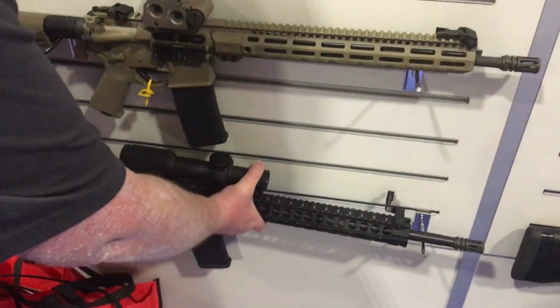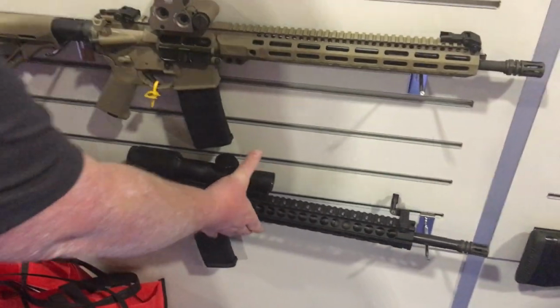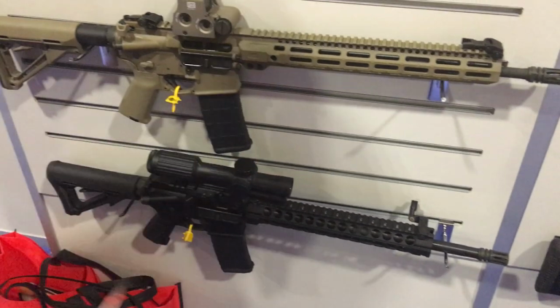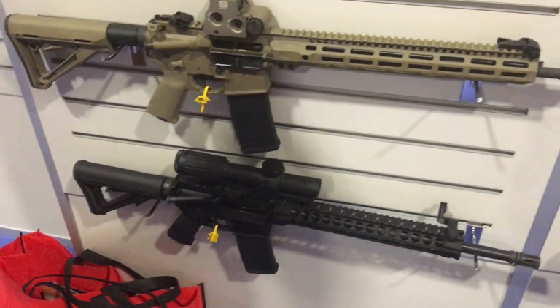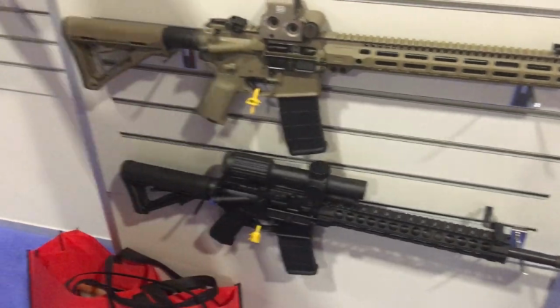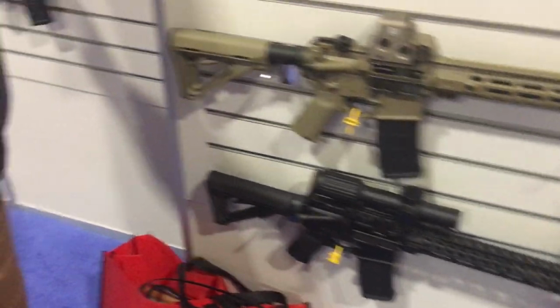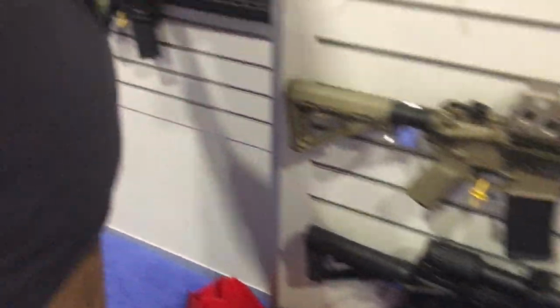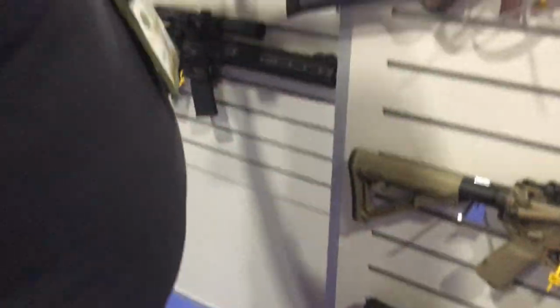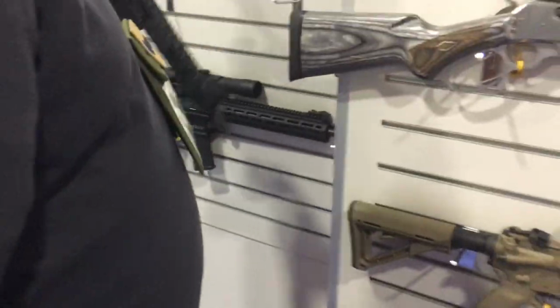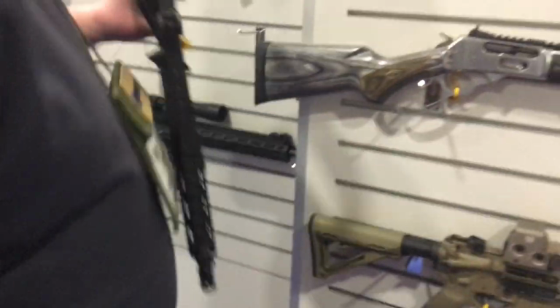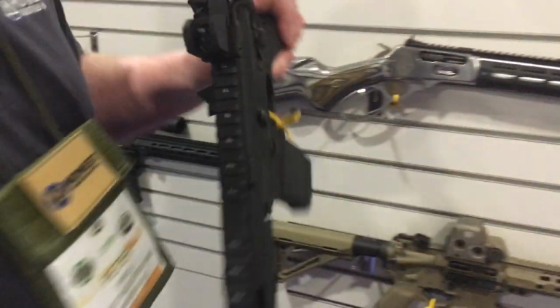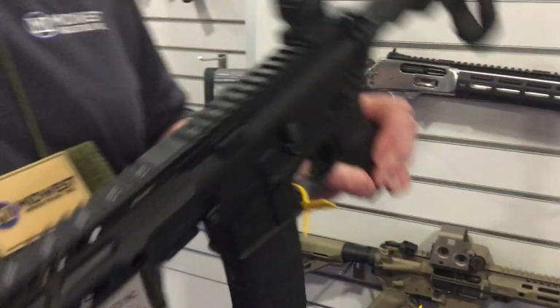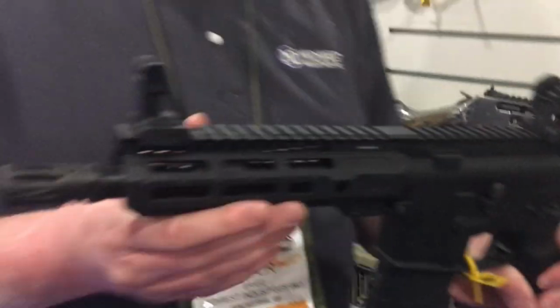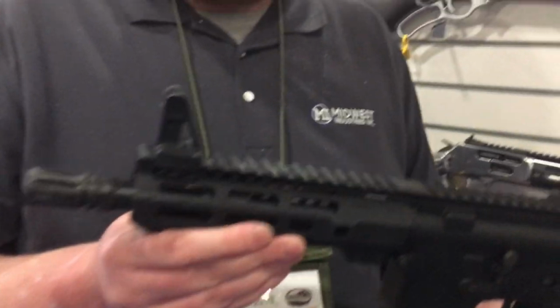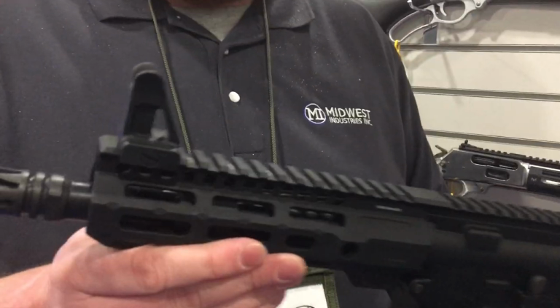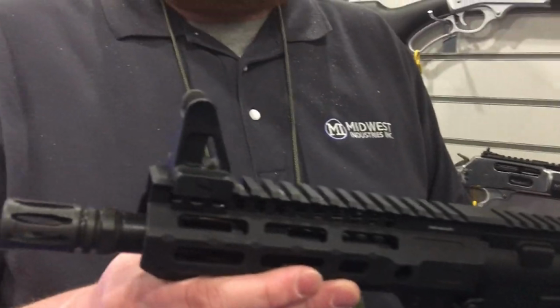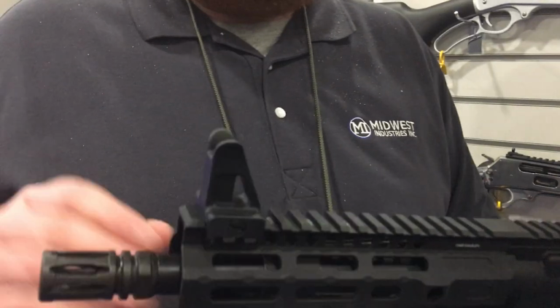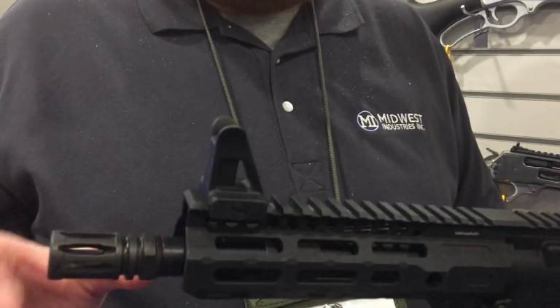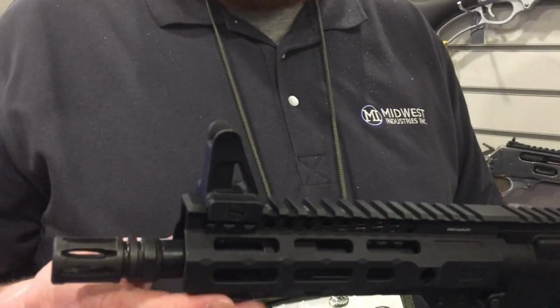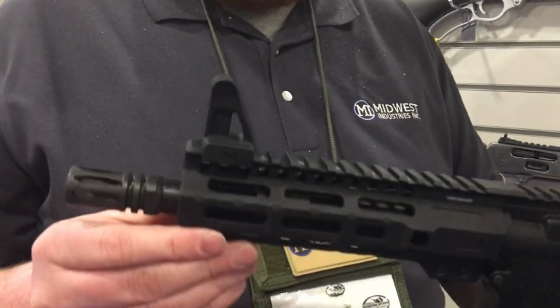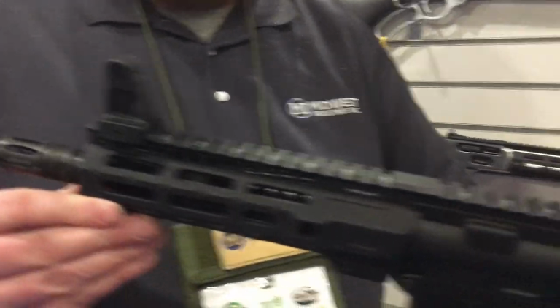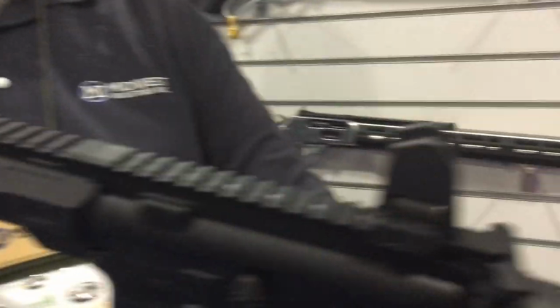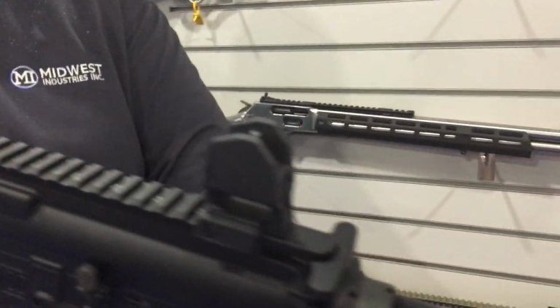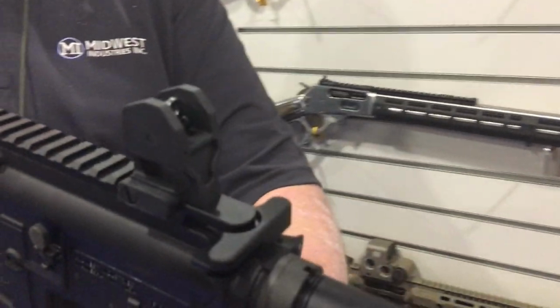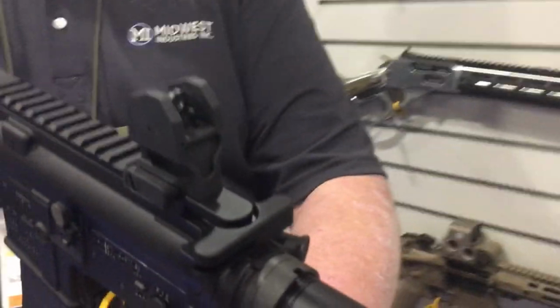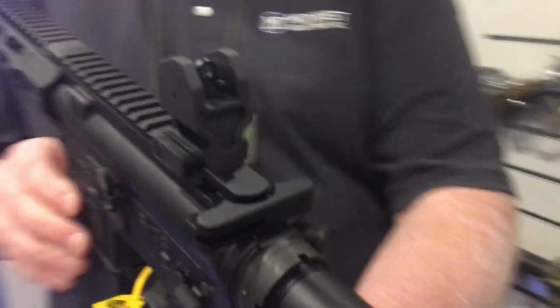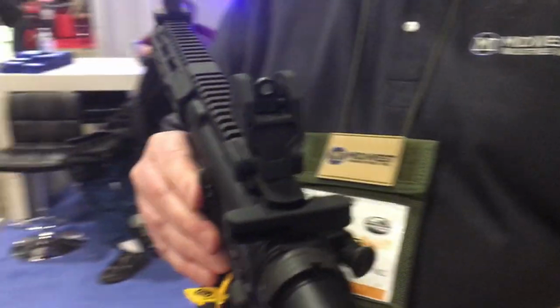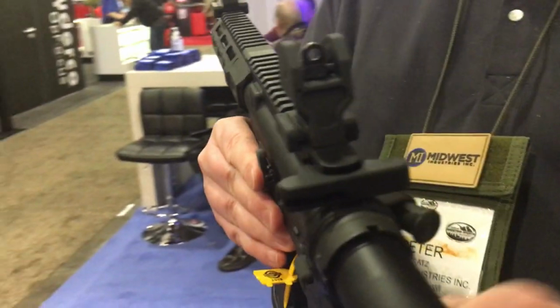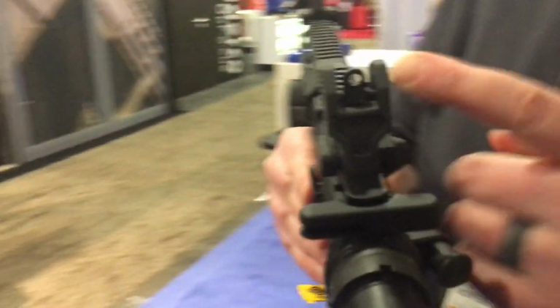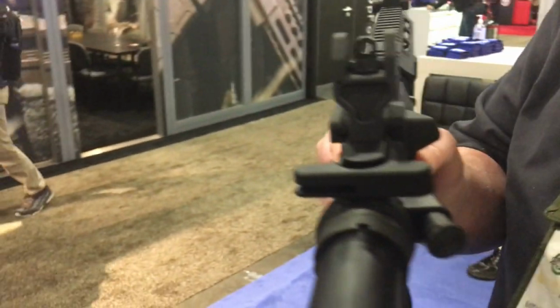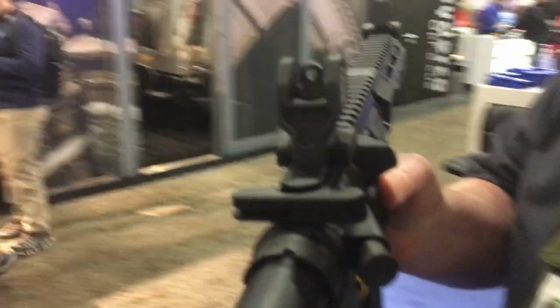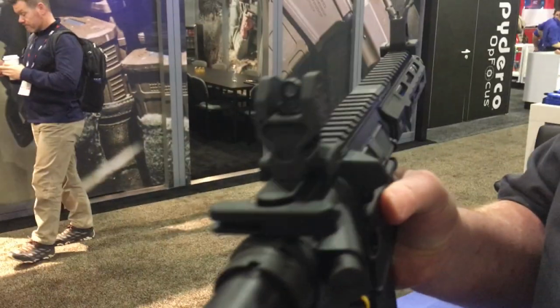They also have two sets of flip-ups and a set of fixed sights. The fixed version also uses a standard front sight post and a standard A2 rear.